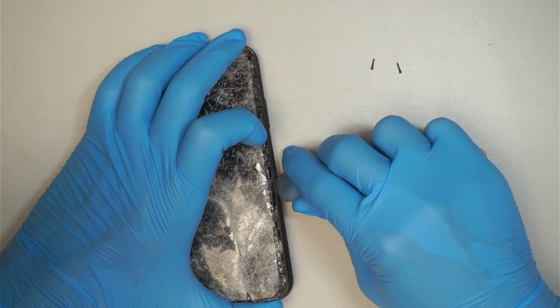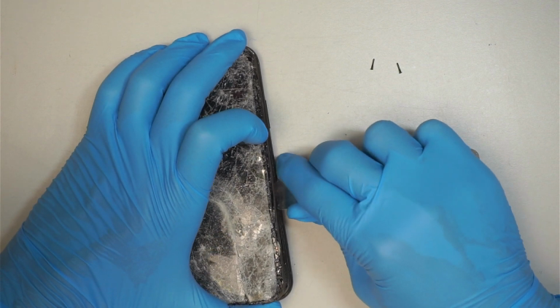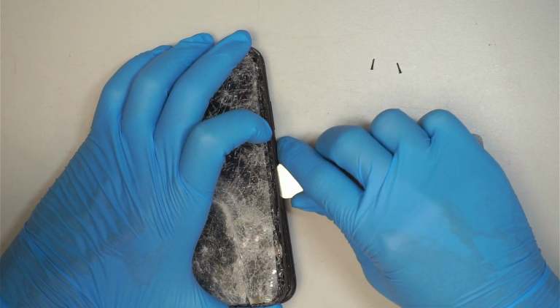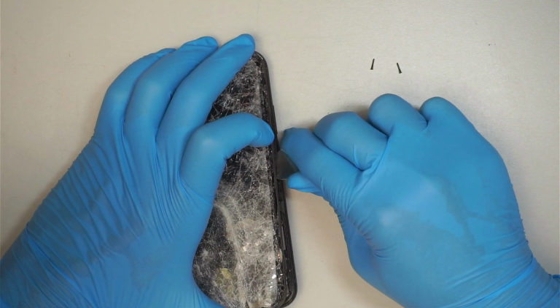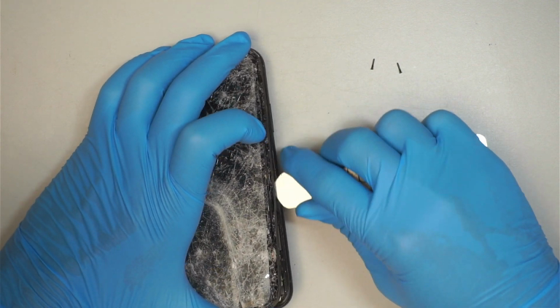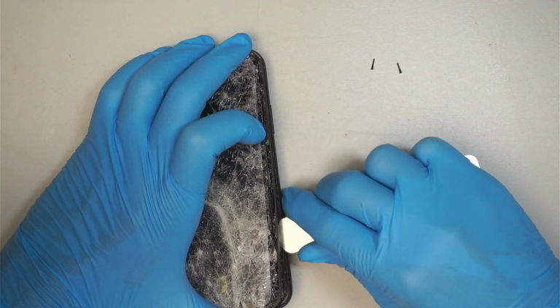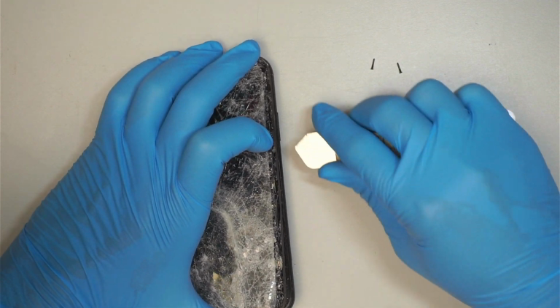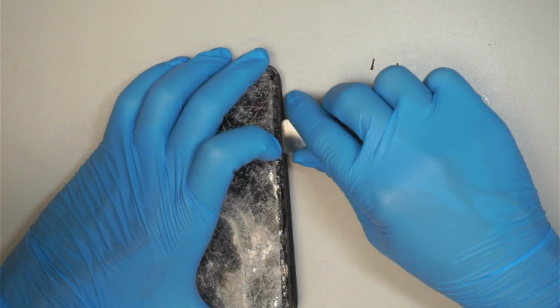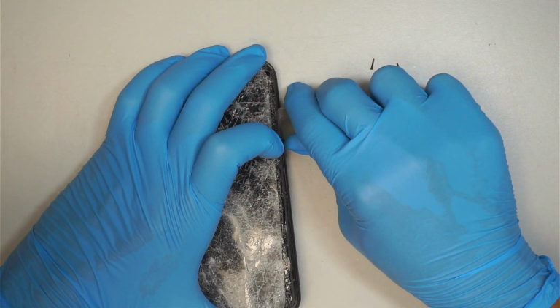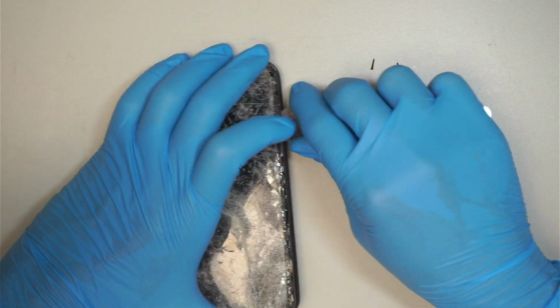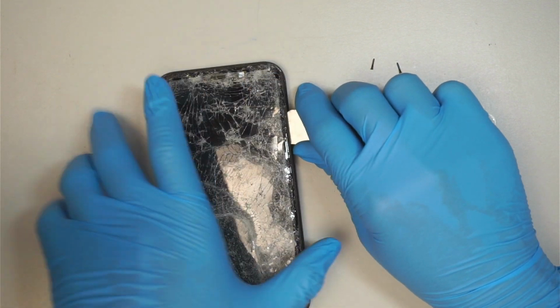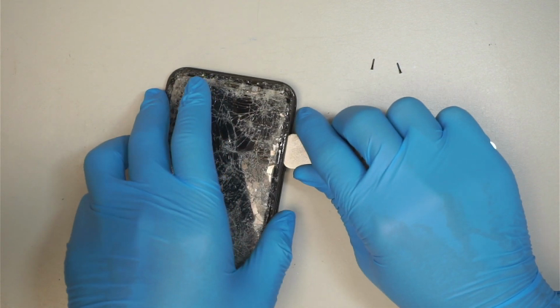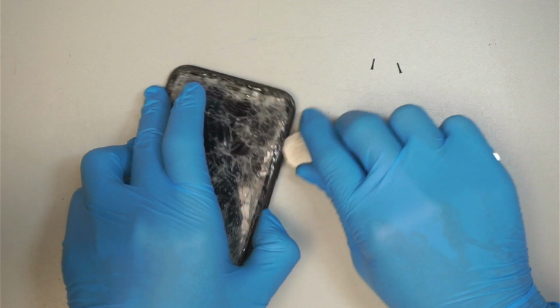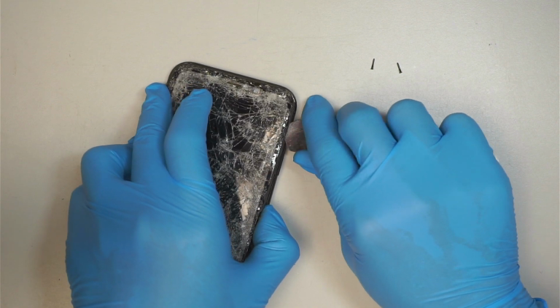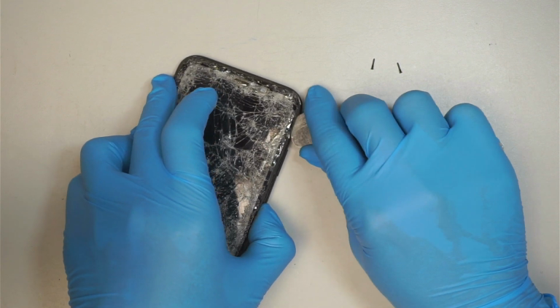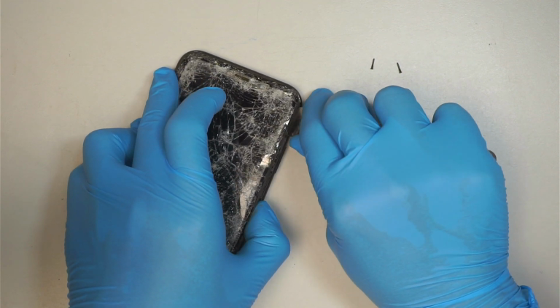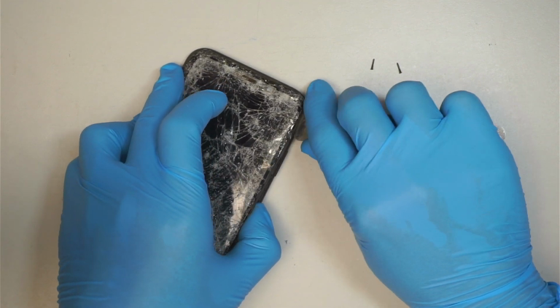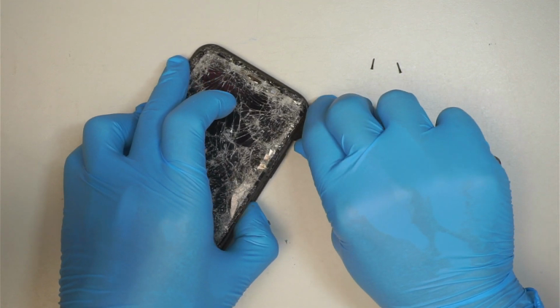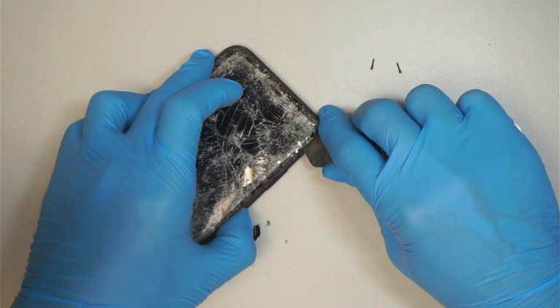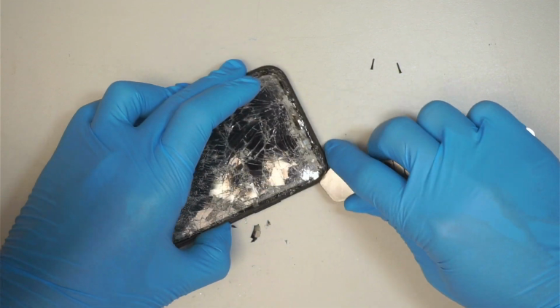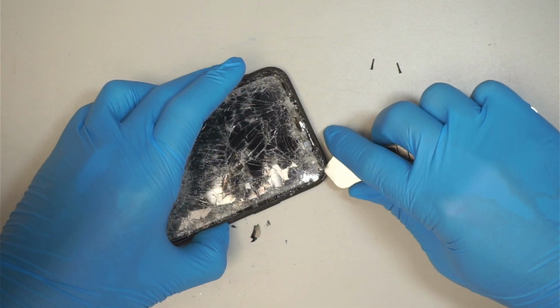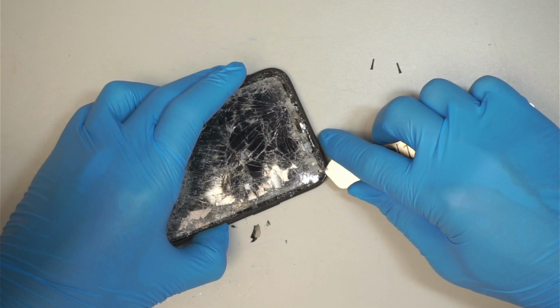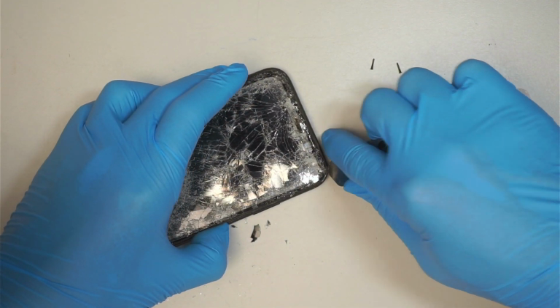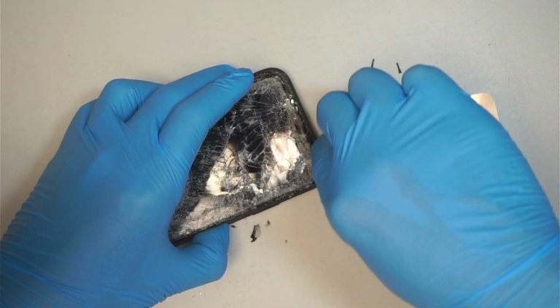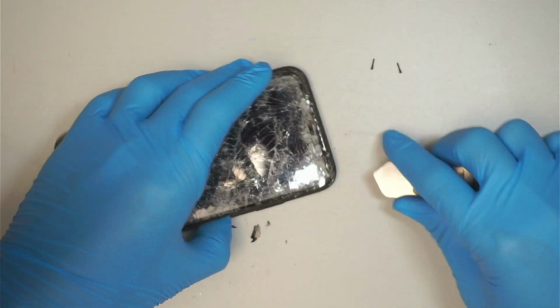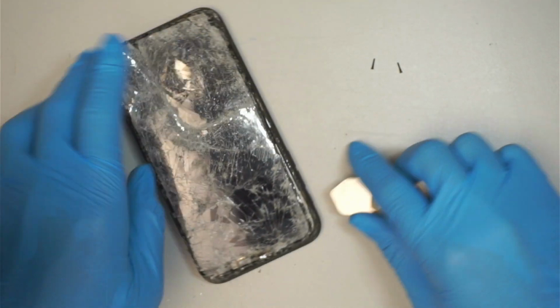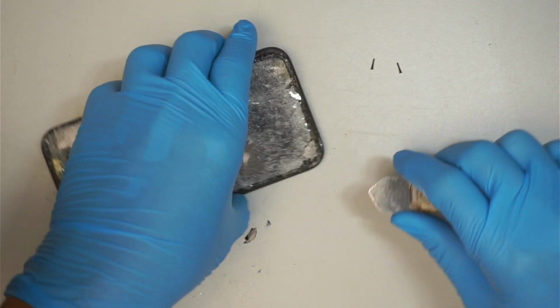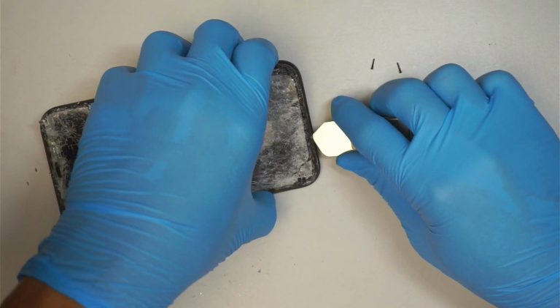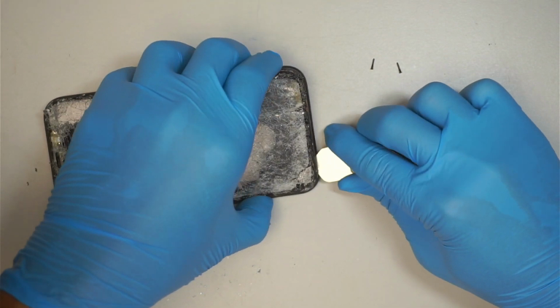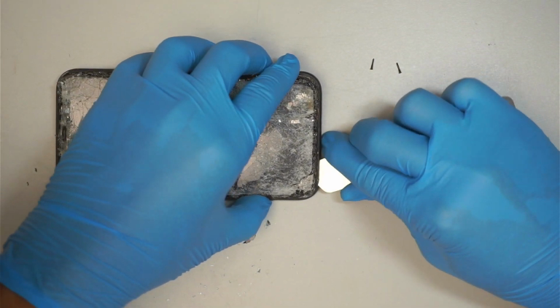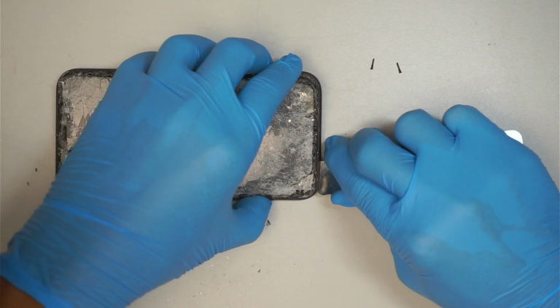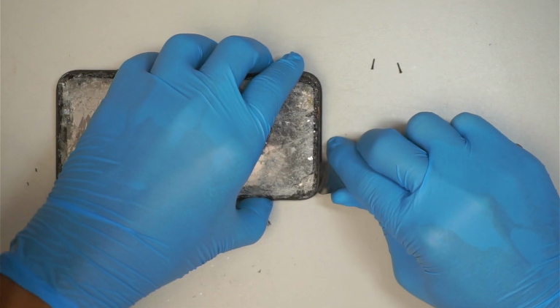You have to be very careful with the broken glass because you do not want it to fly into your eyes.